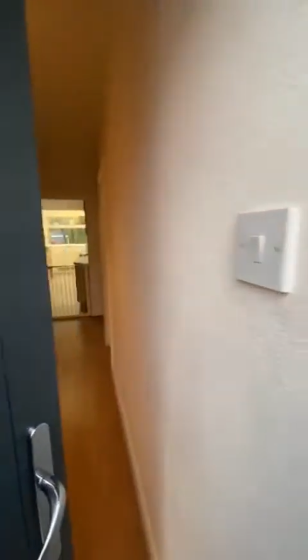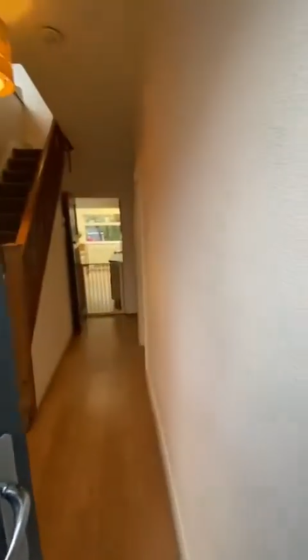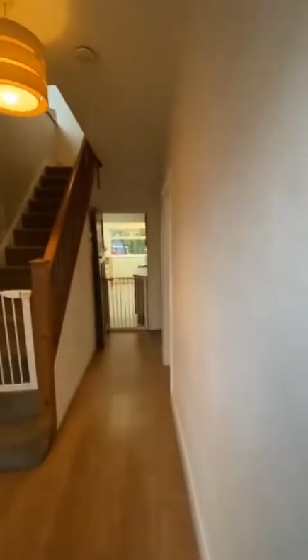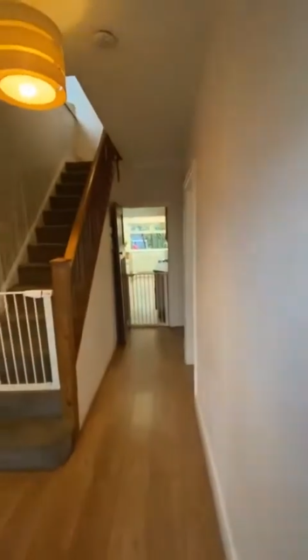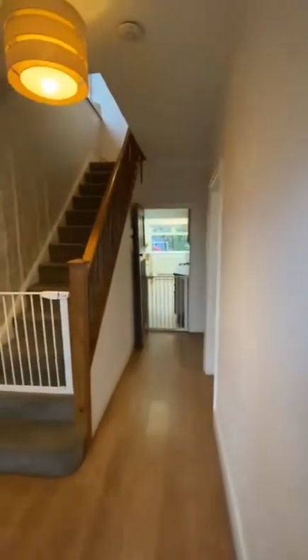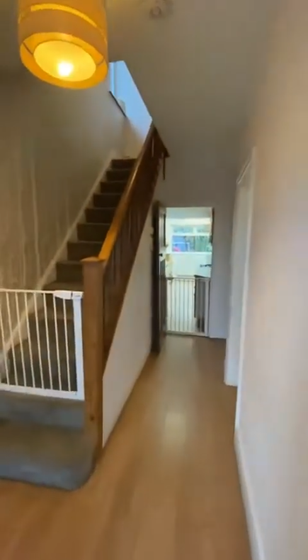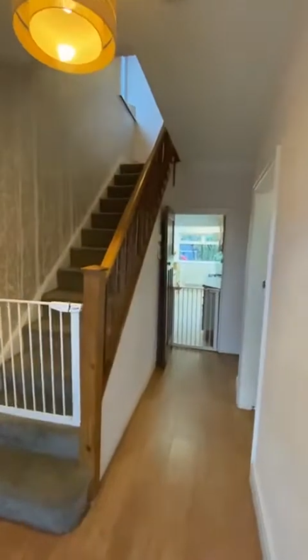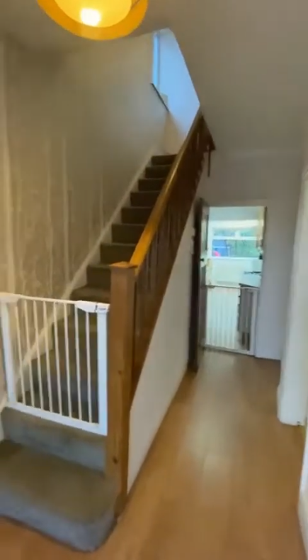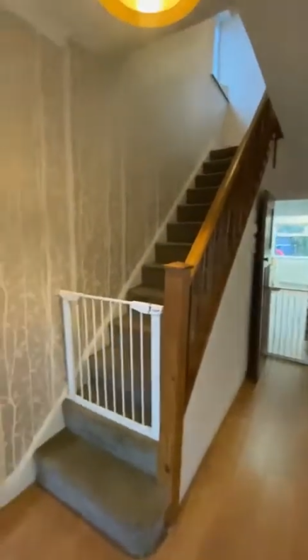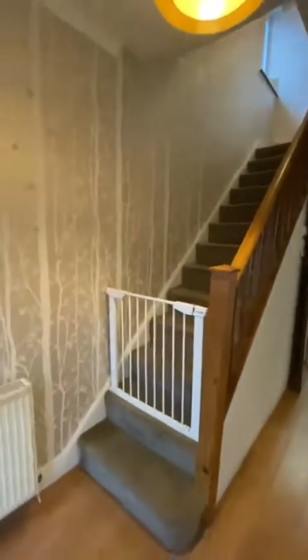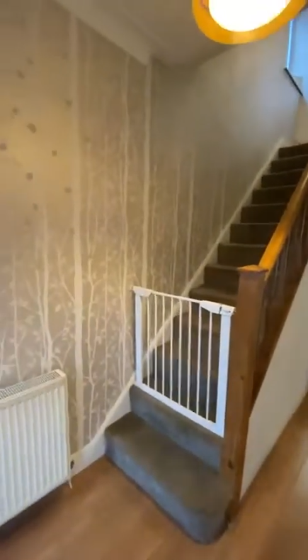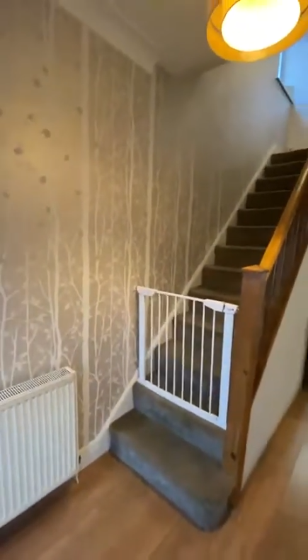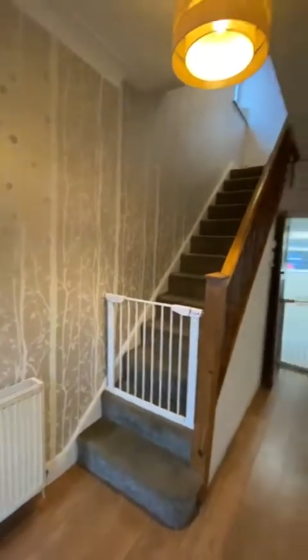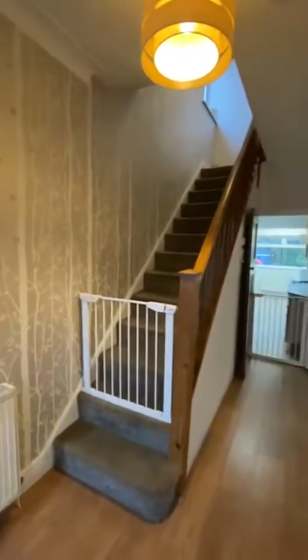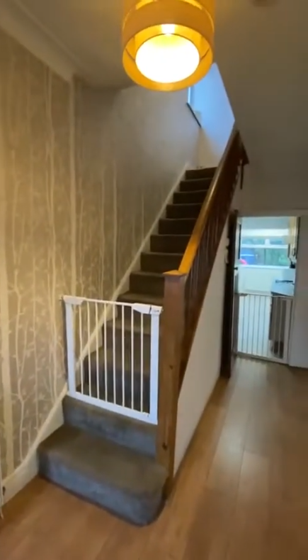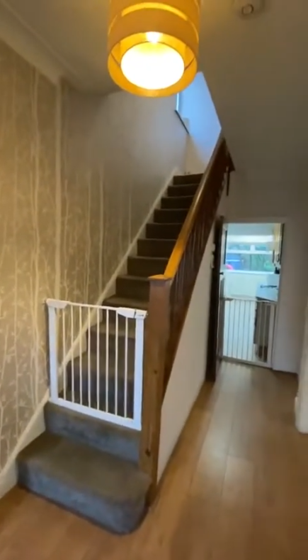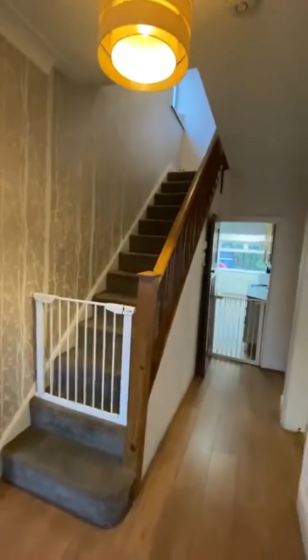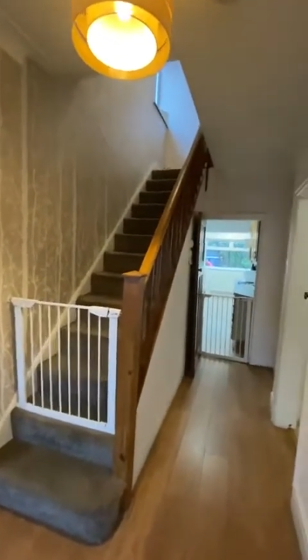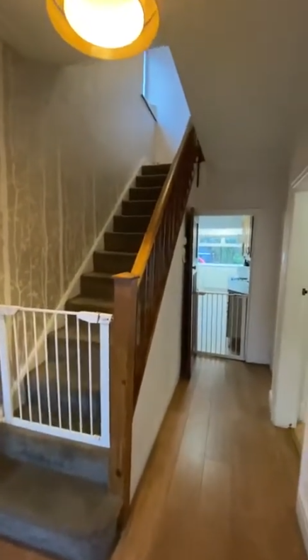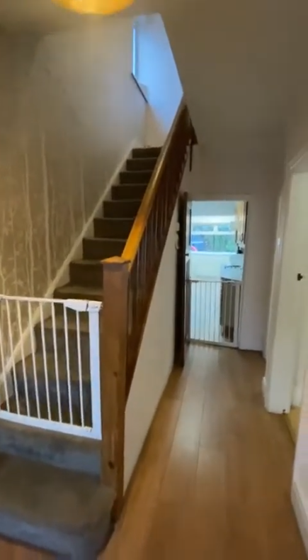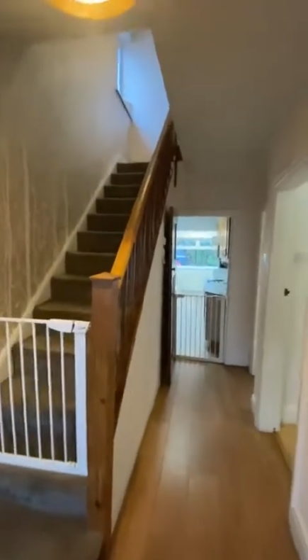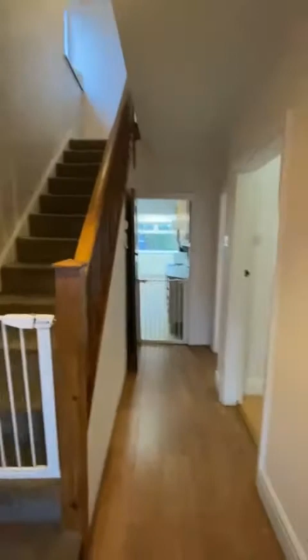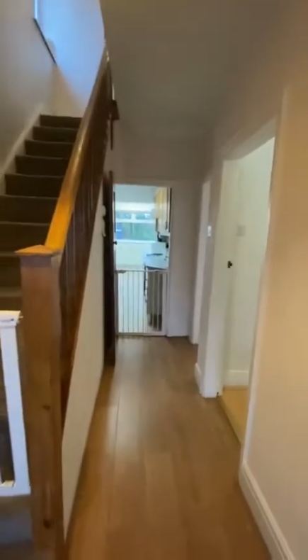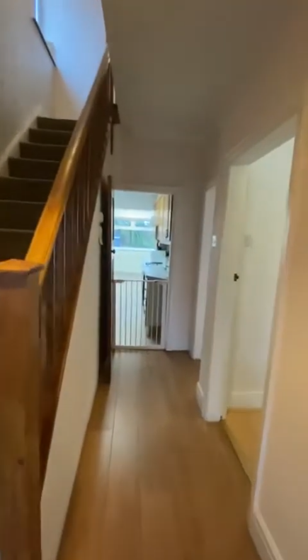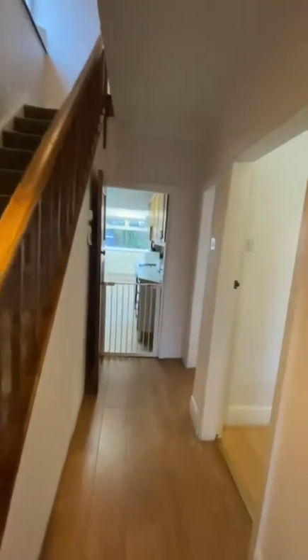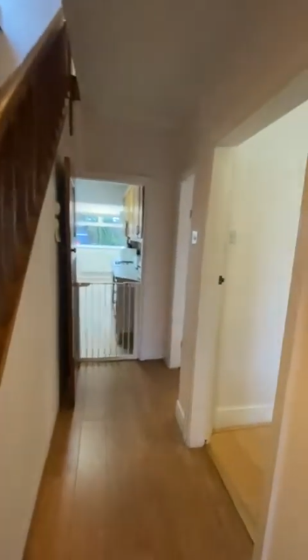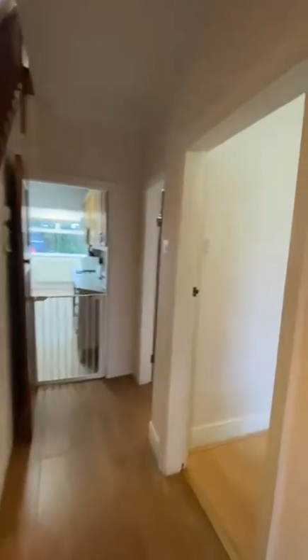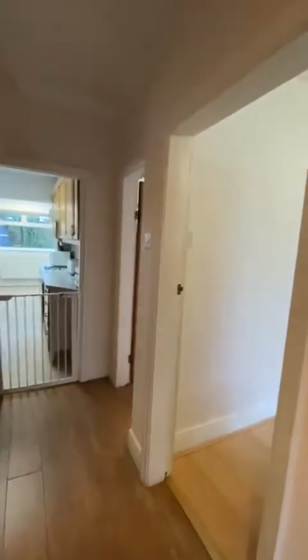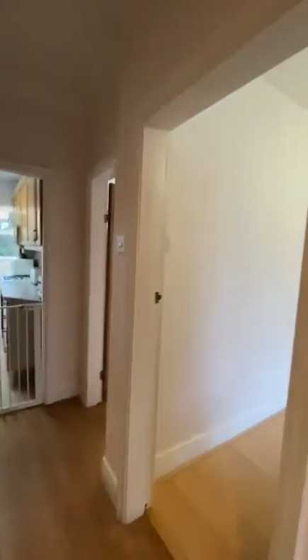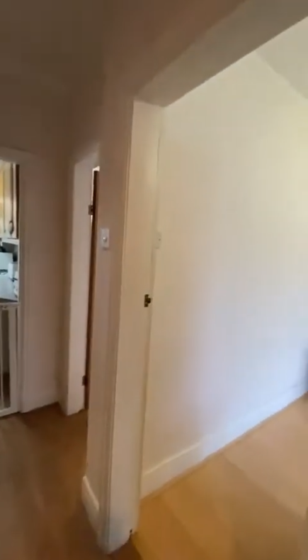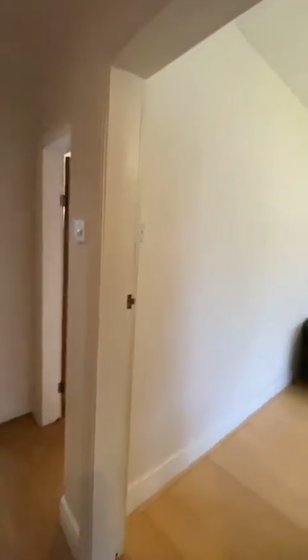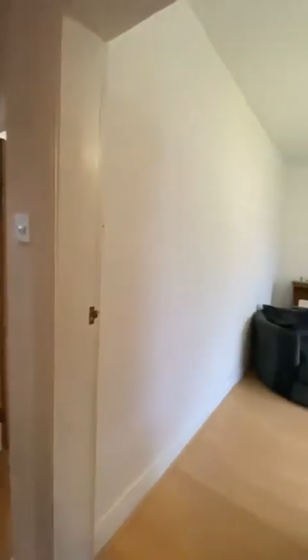Just coming into this welcoming entrance hallway, a really great space. We've got stairs to the first floor landing, the kitchen right ahead and then two of the reception rooms.